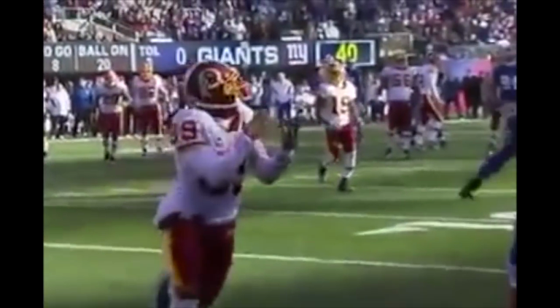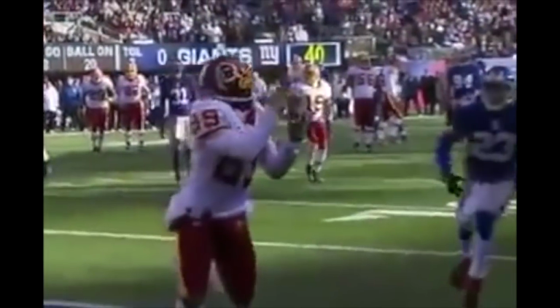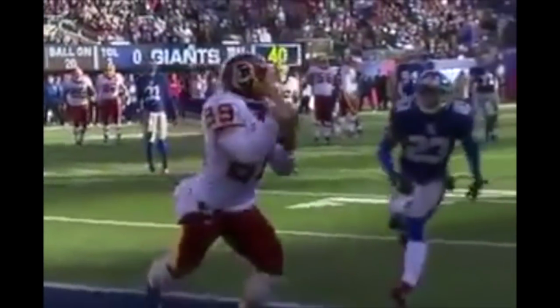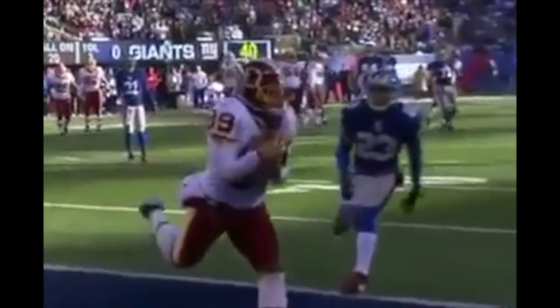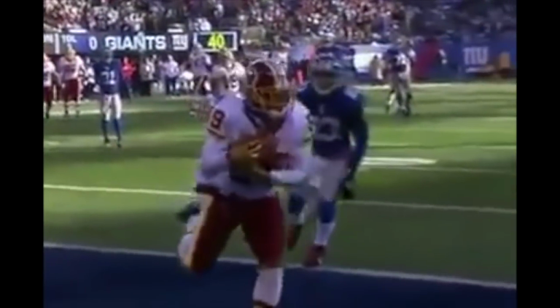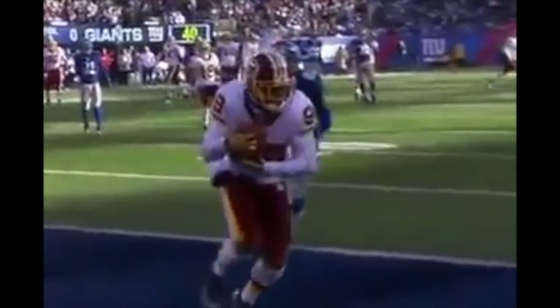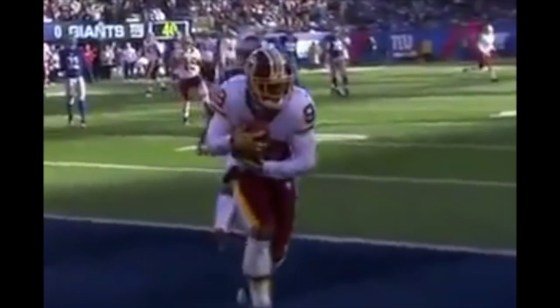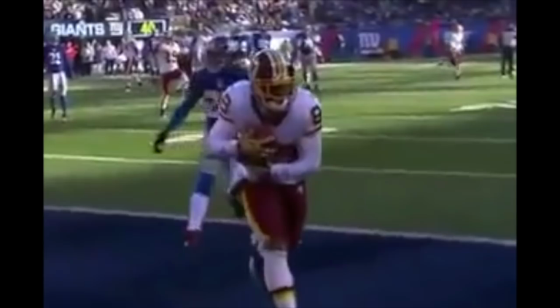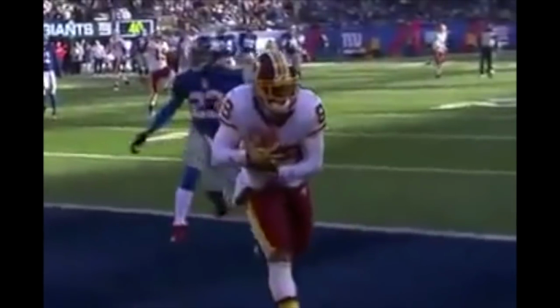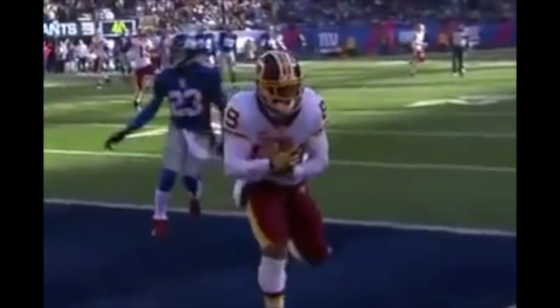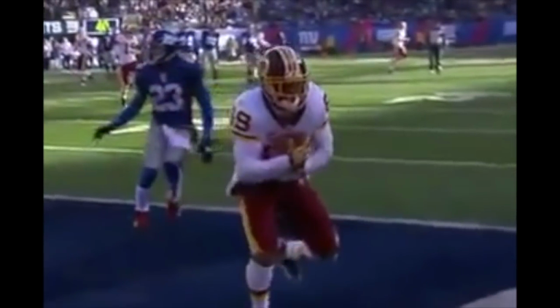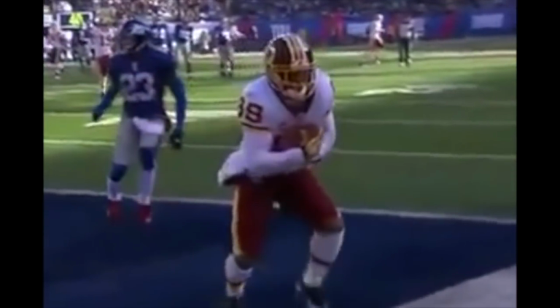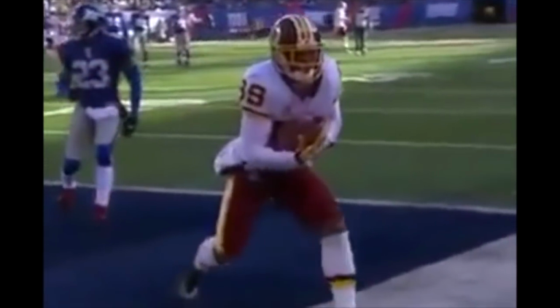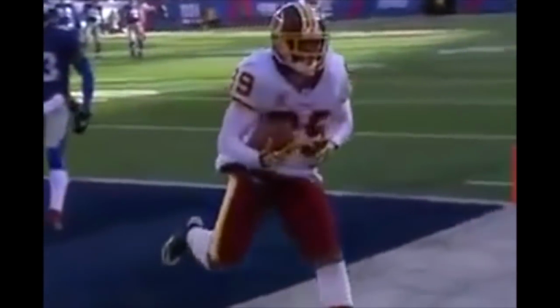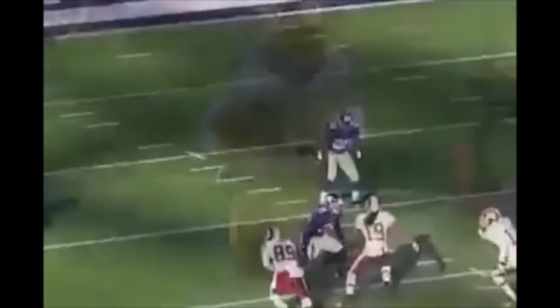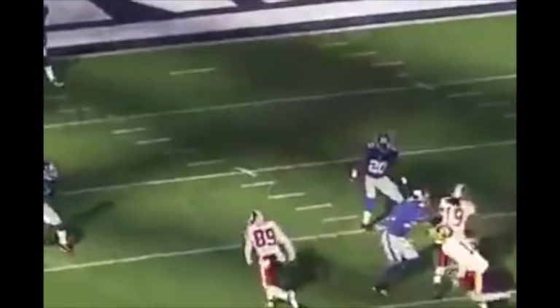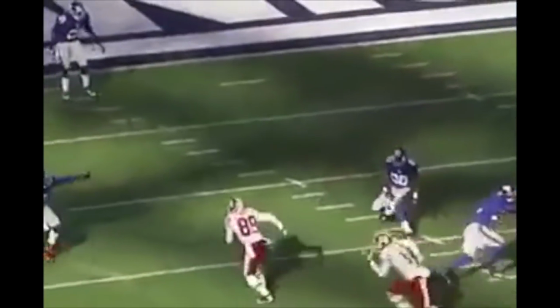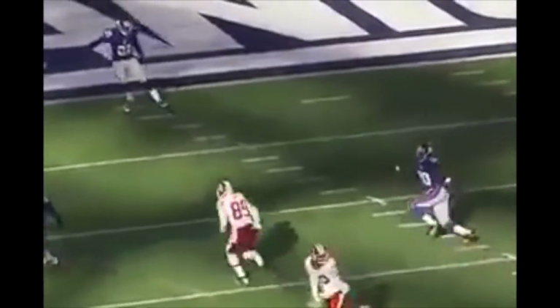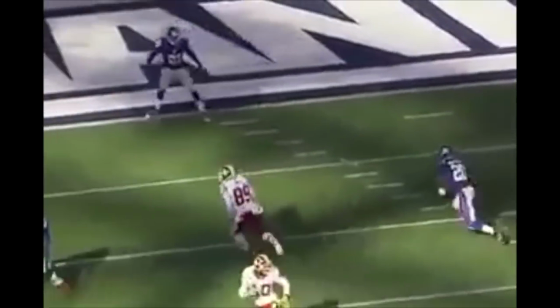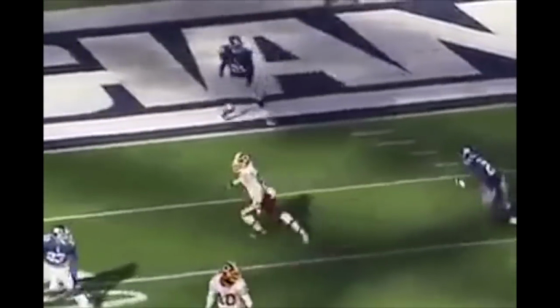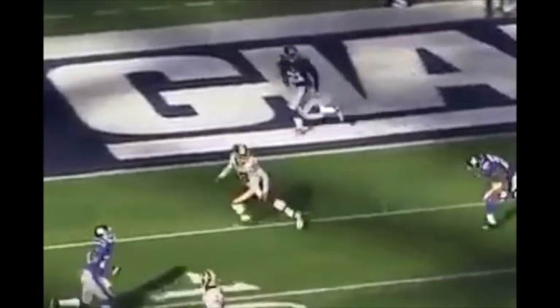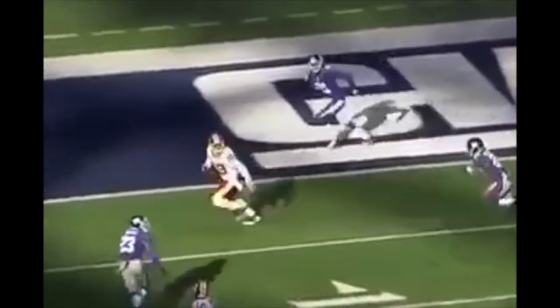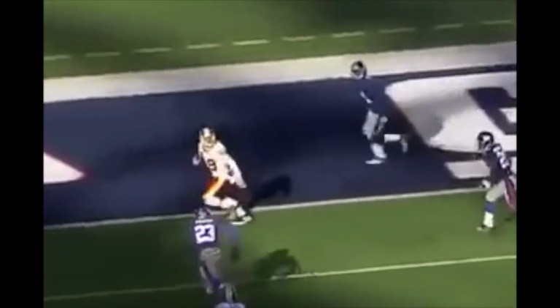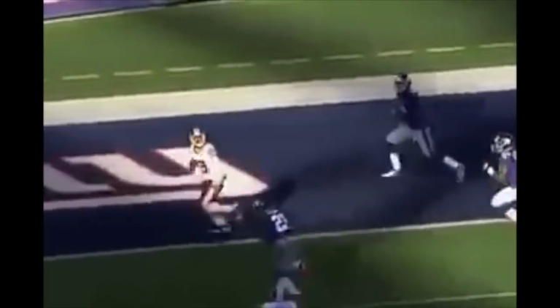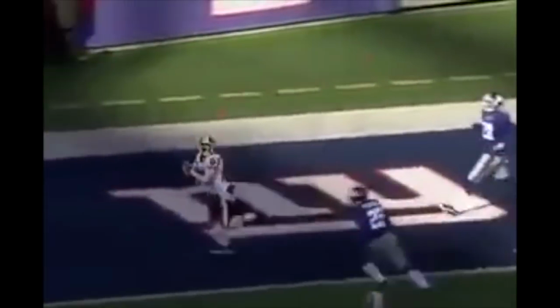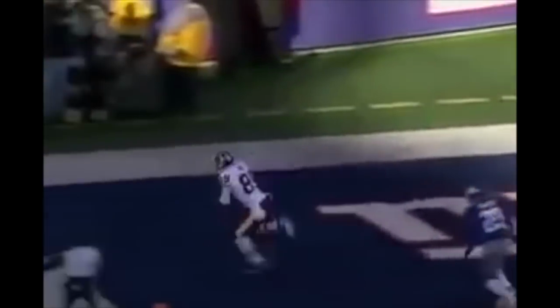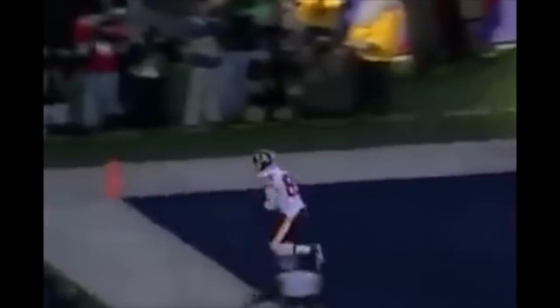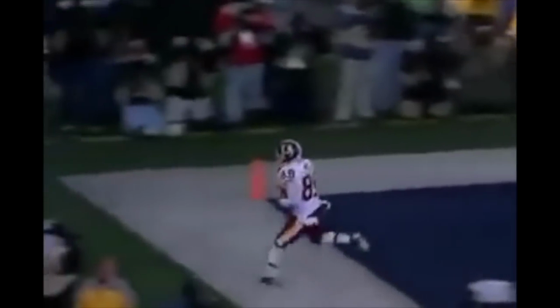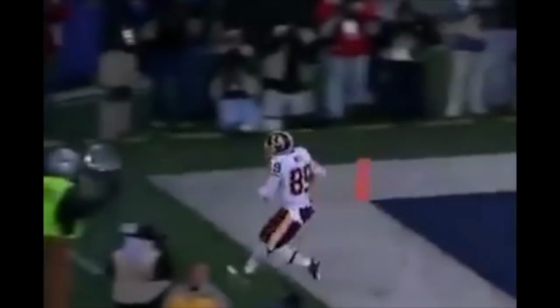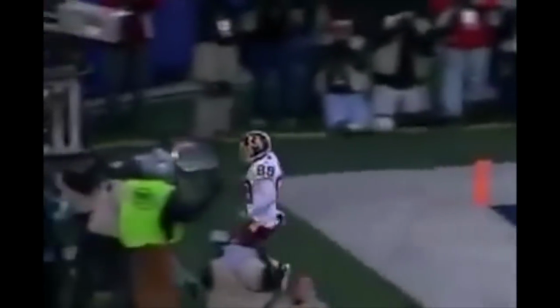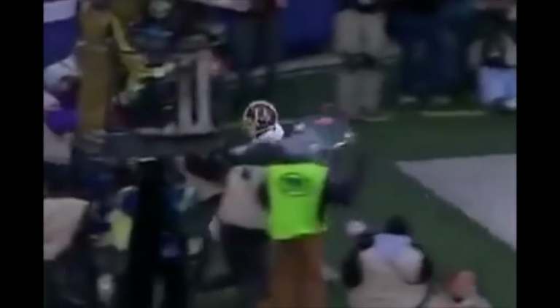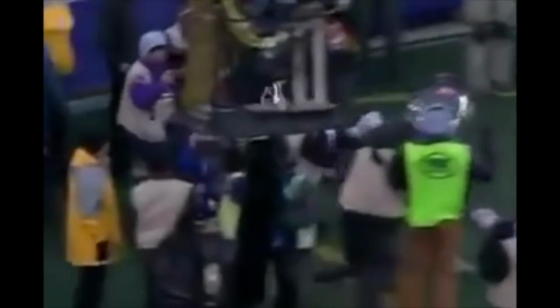Did he get them both down? One. Two. Touchdown. They go high-low — they run to the flat, that pulls Corey Webster up. And it looked like either could have made the play.